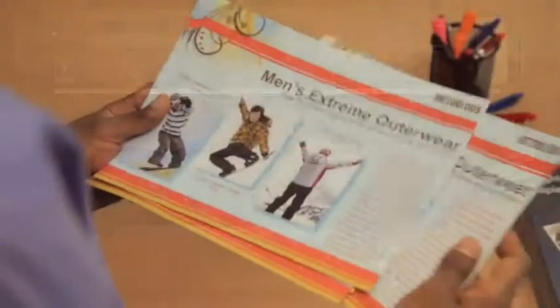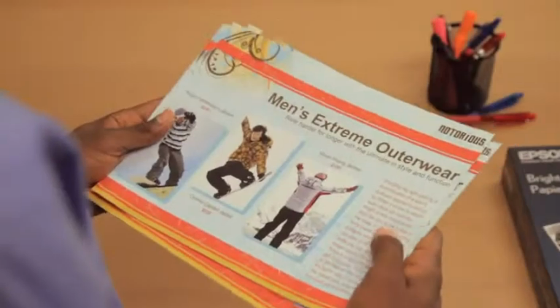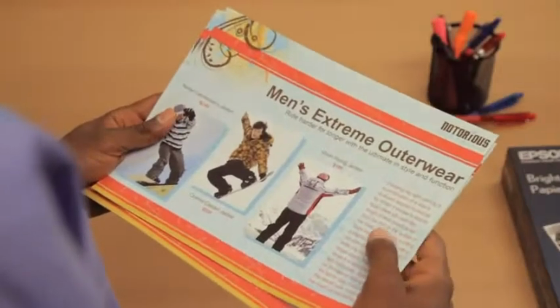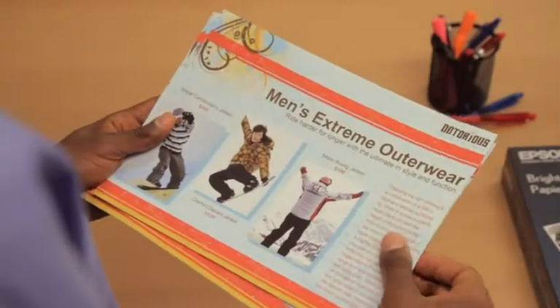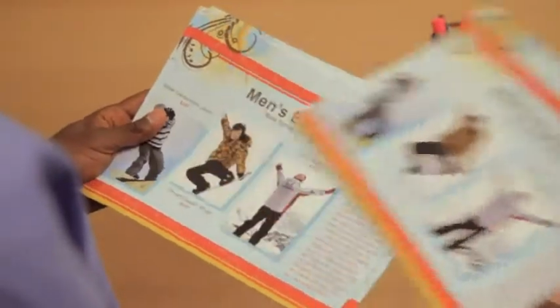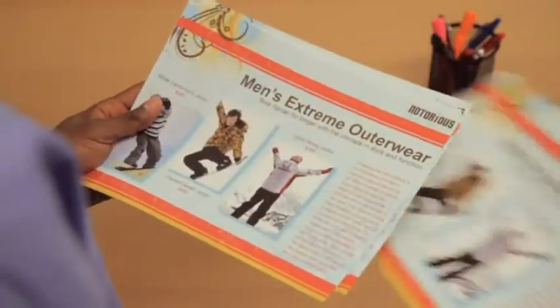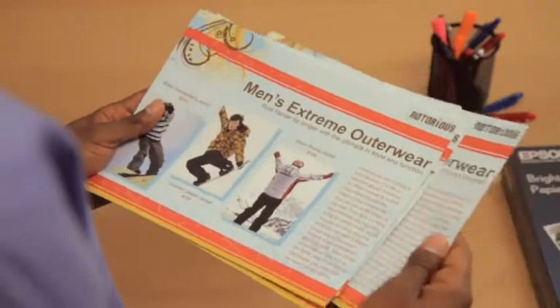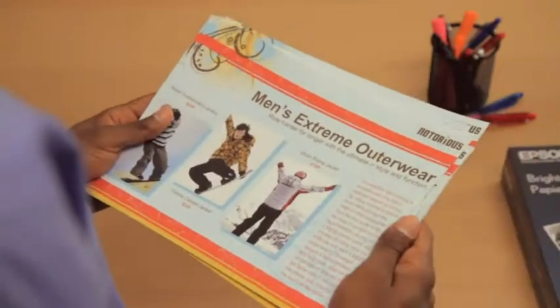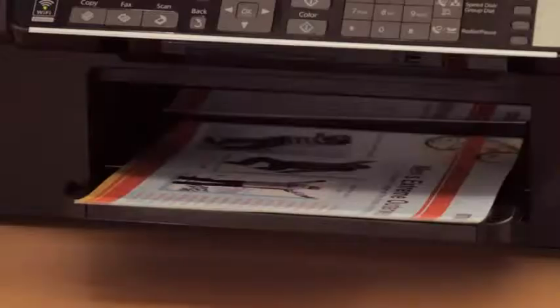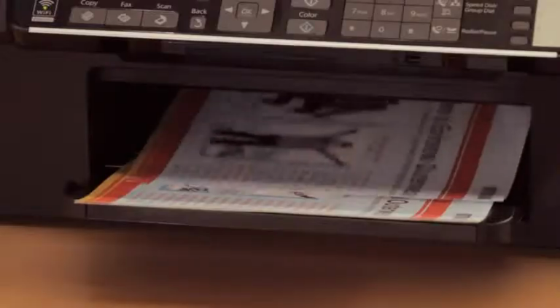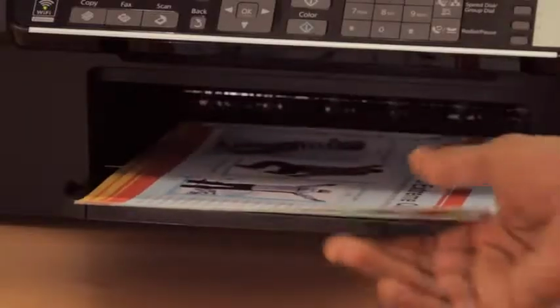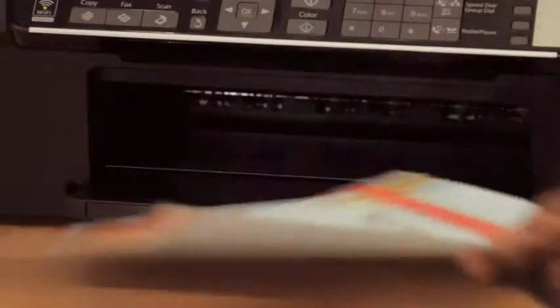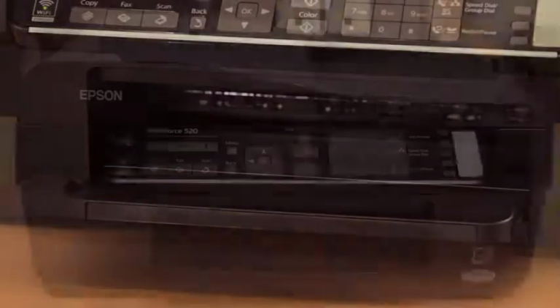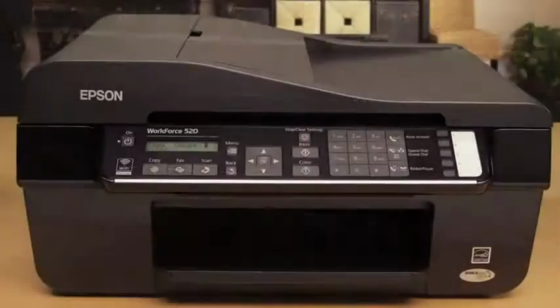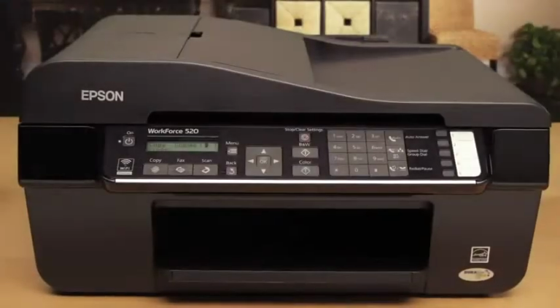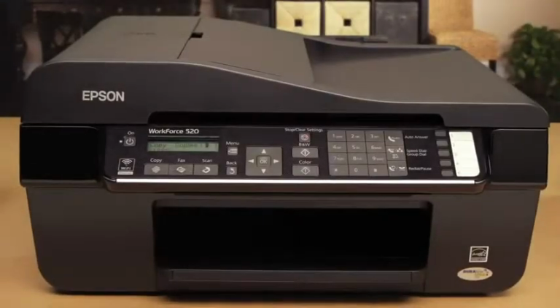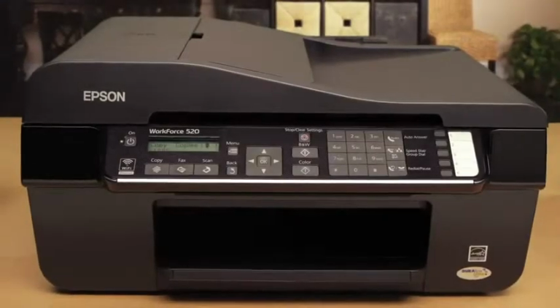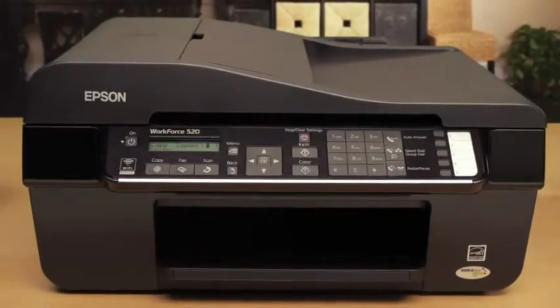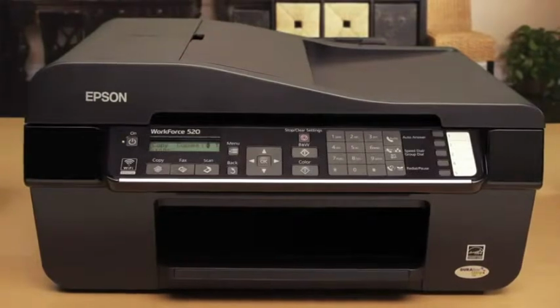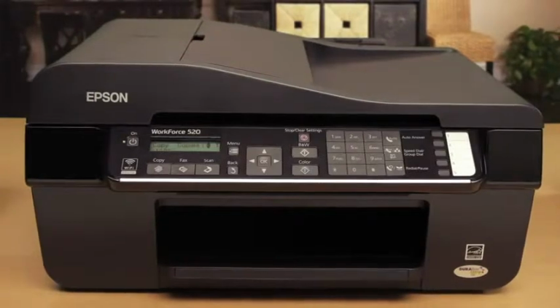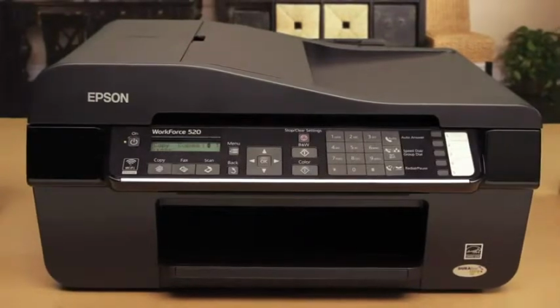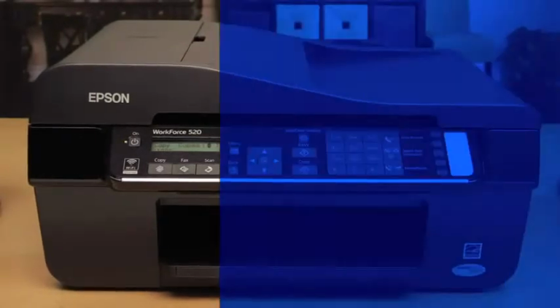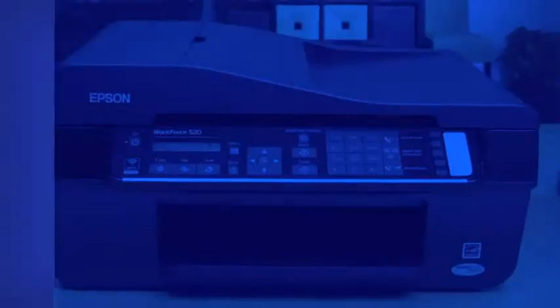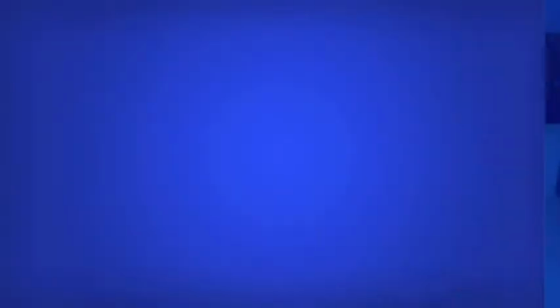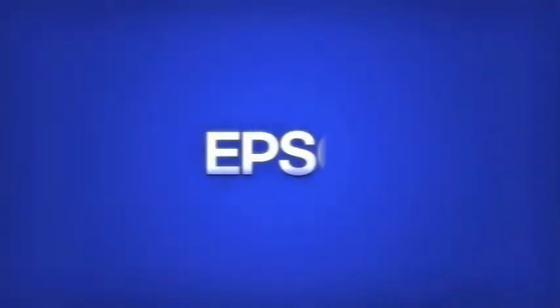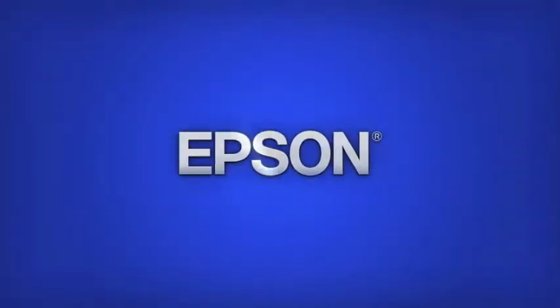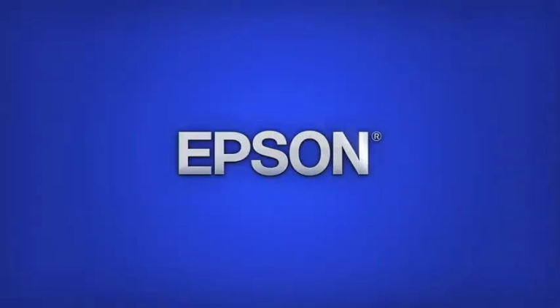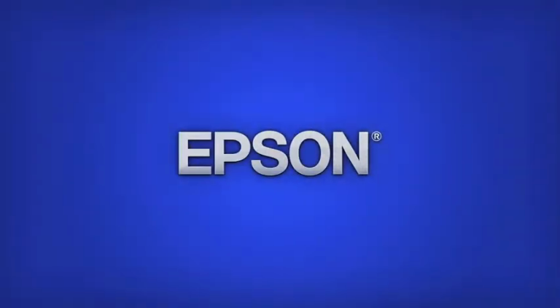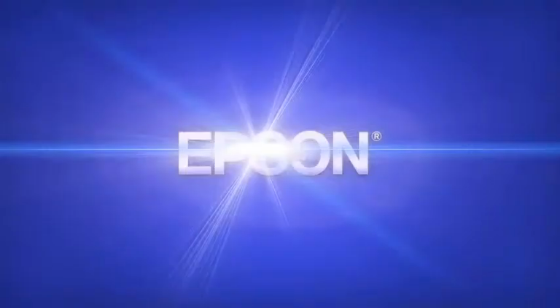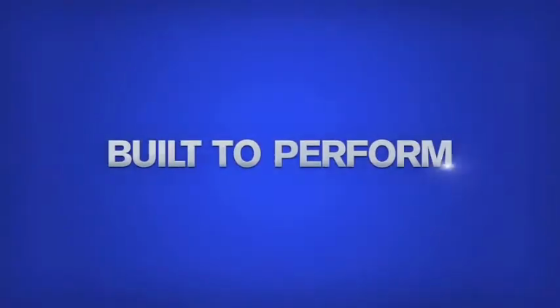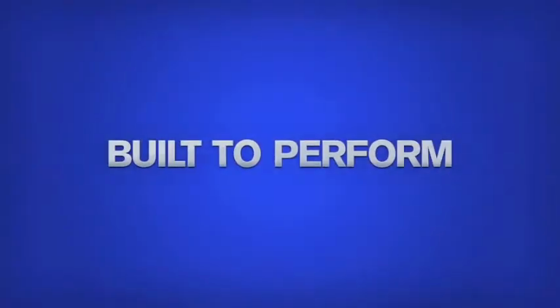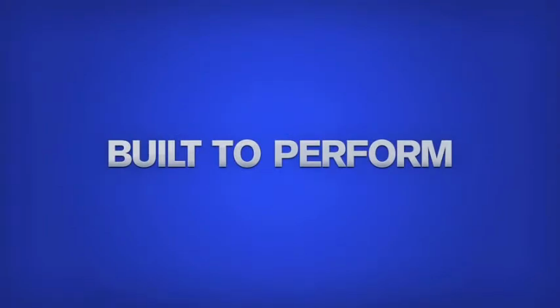Stunning images. Instant dry ink technology. Best-in-class speeds. The high-performance Epson Workforce 520 keeps your business running at full speed. Epson. Built to perform.